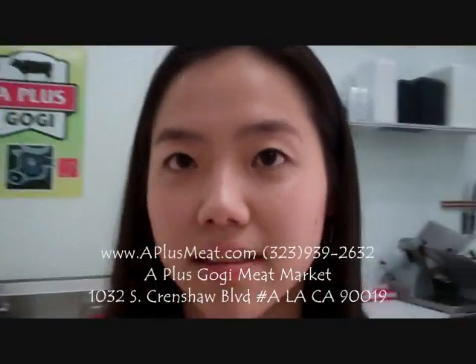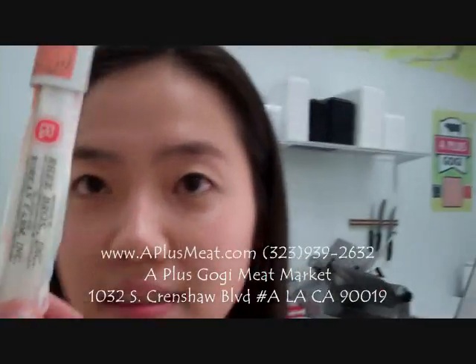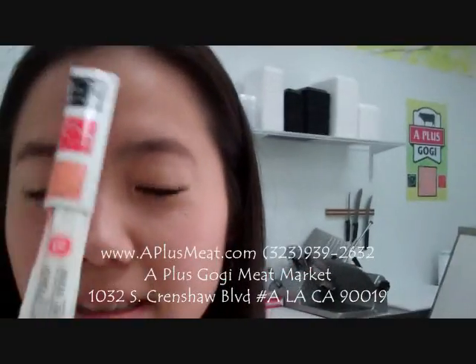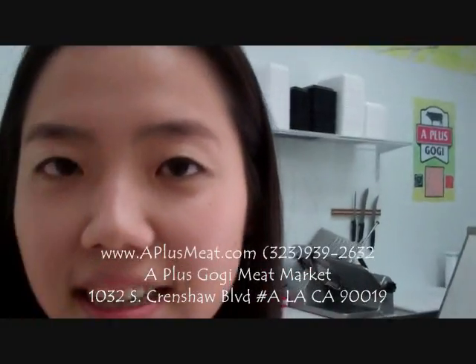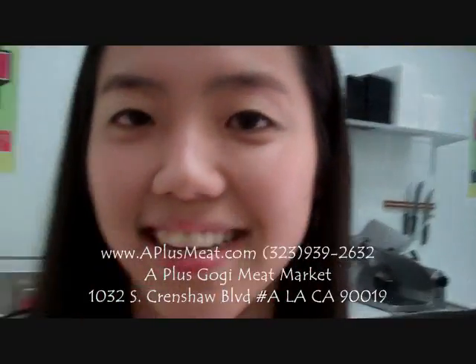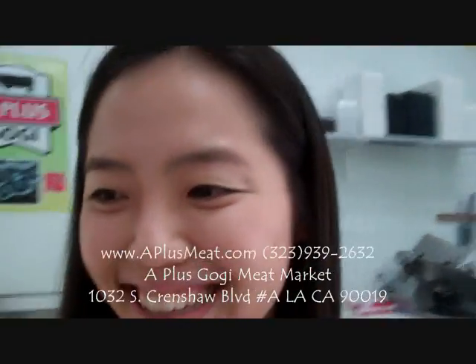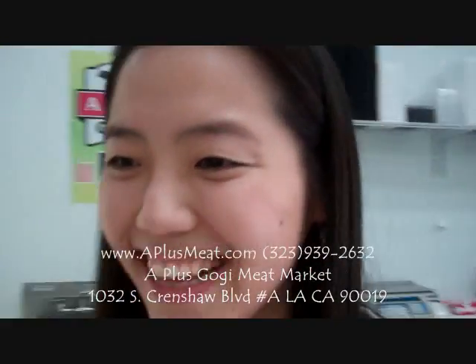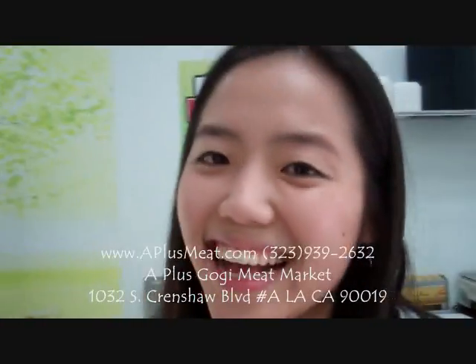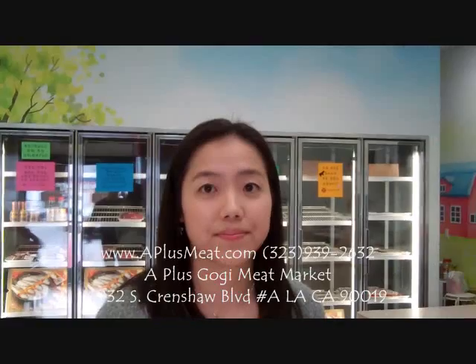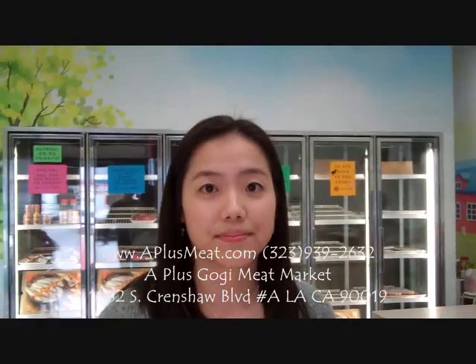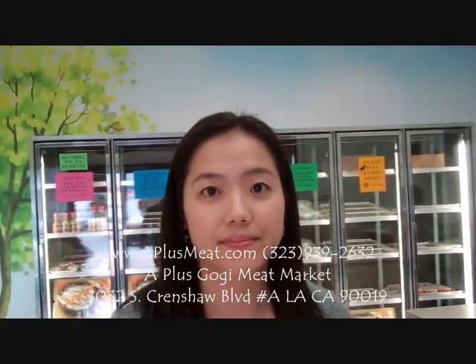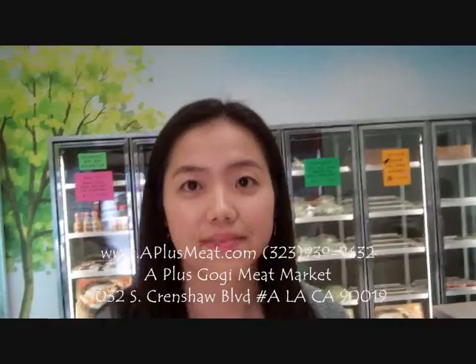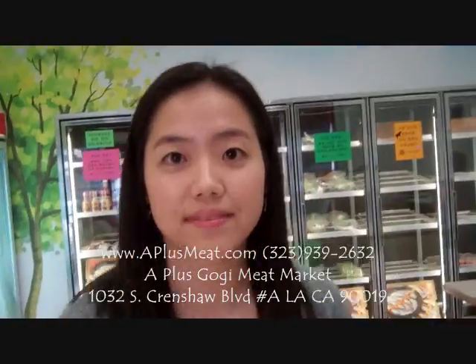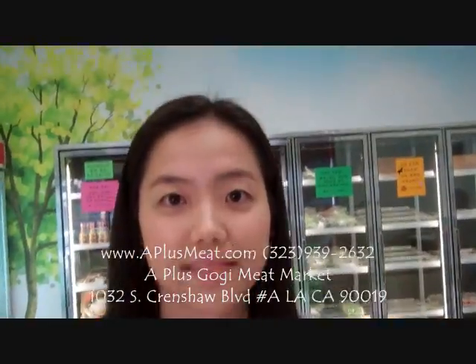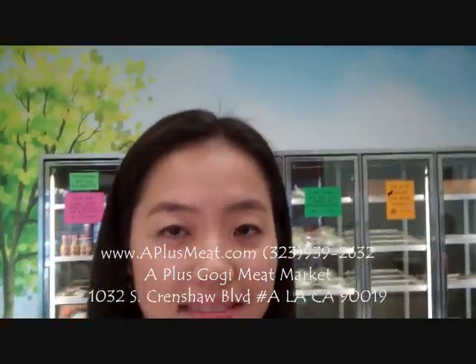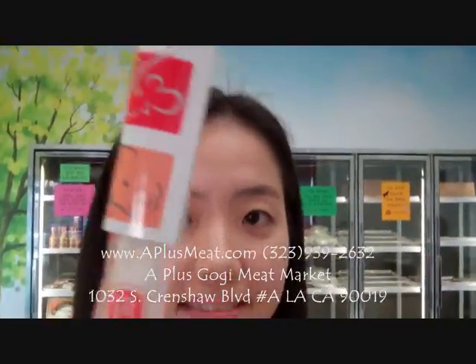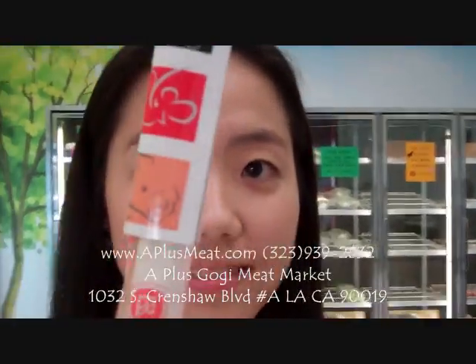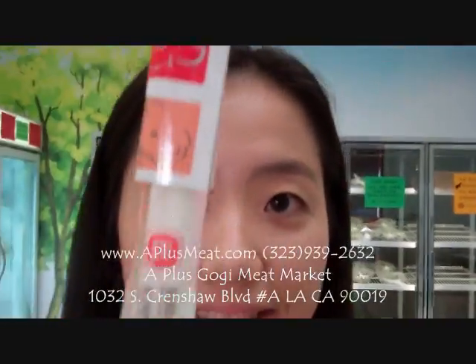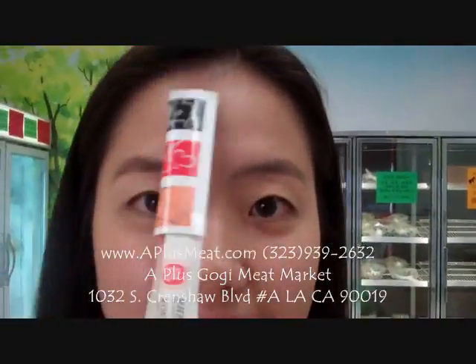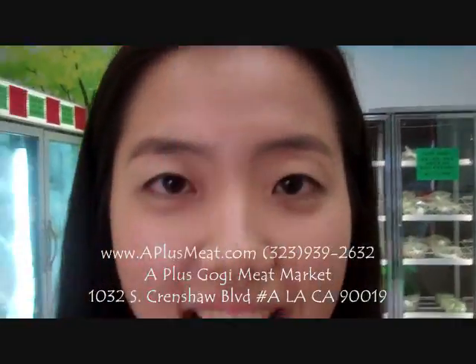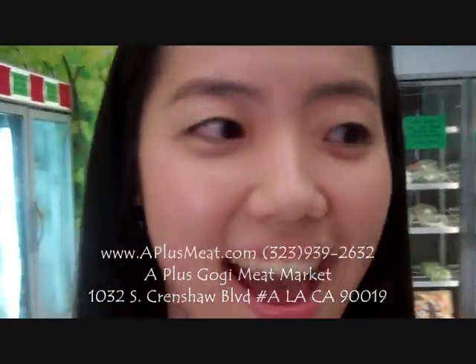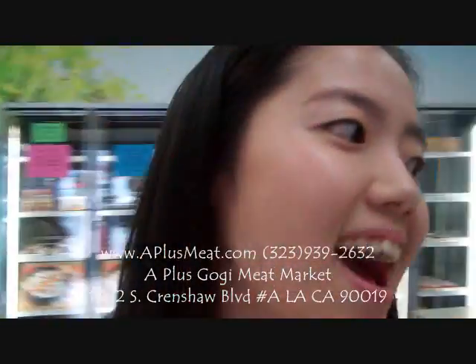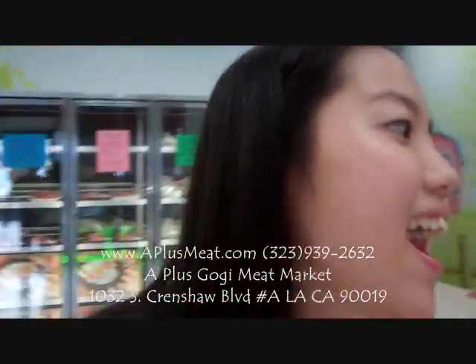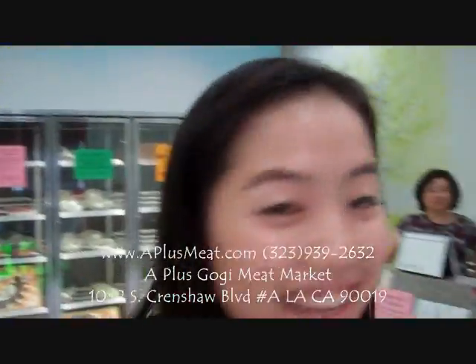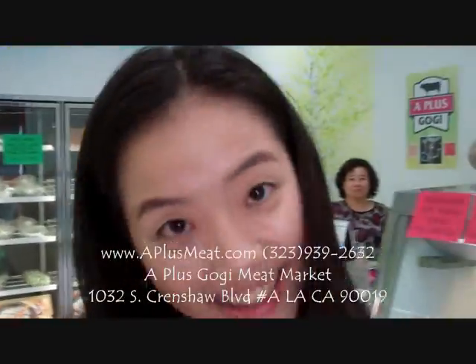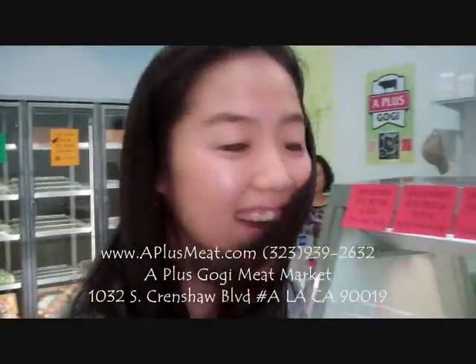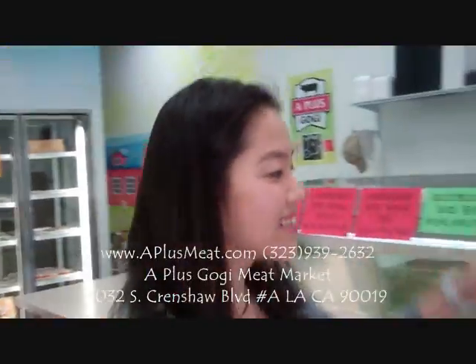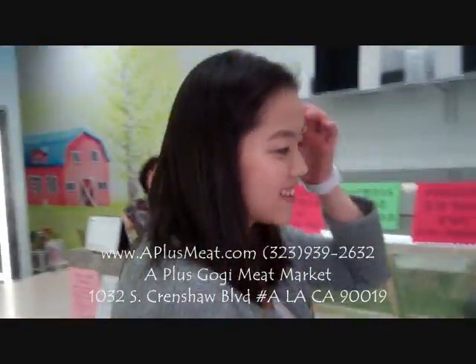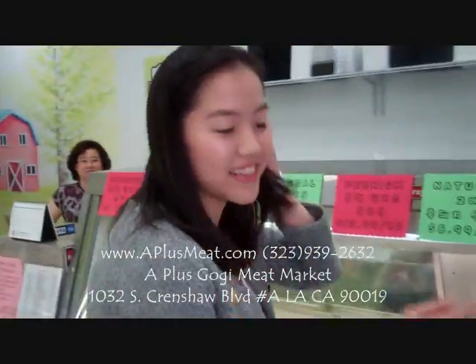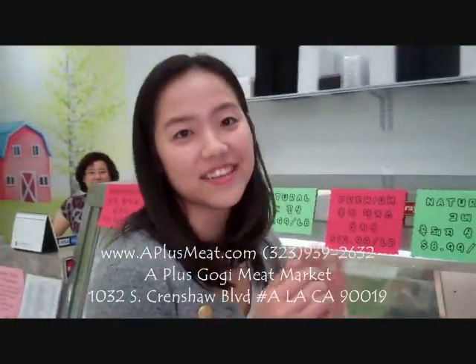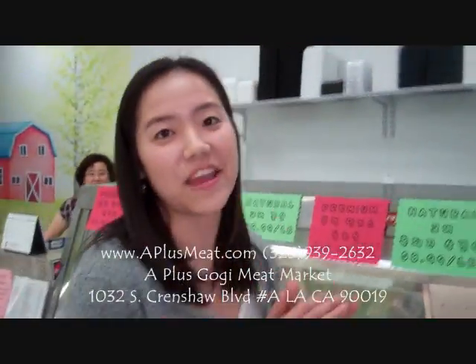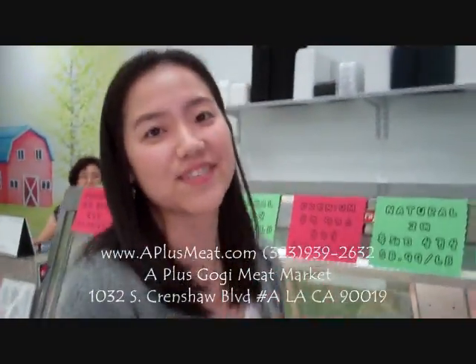Don't worry. Hello, we are here at A Plus.